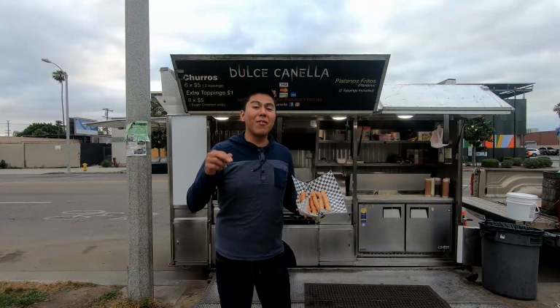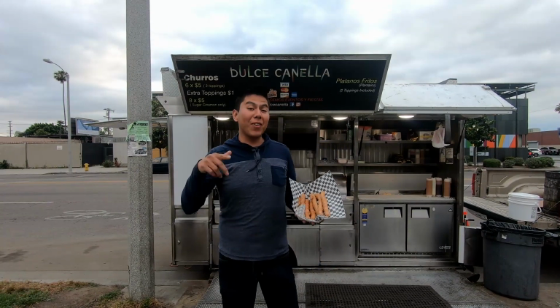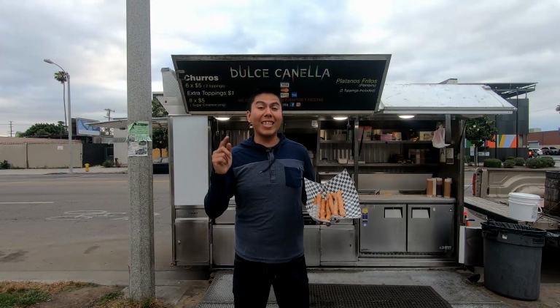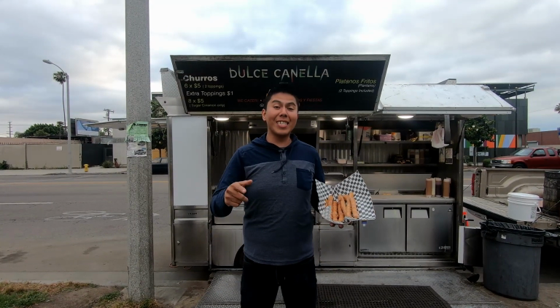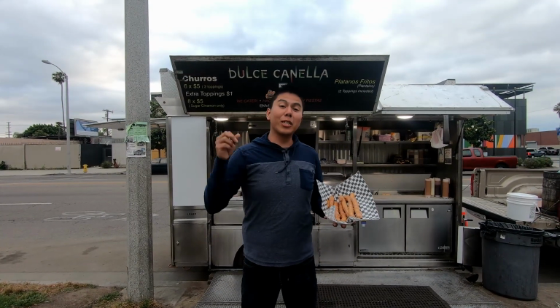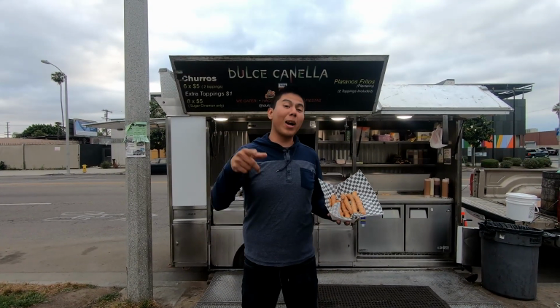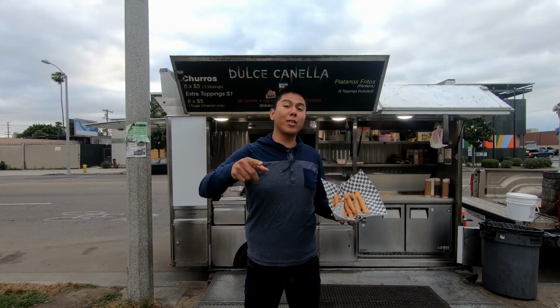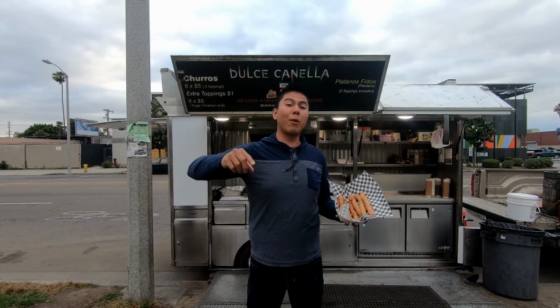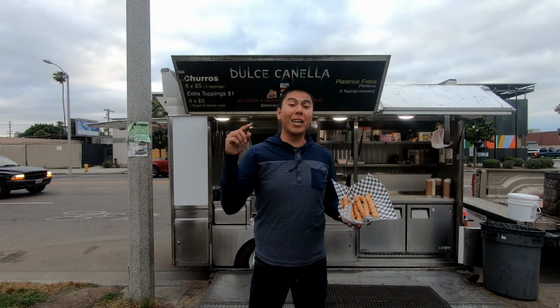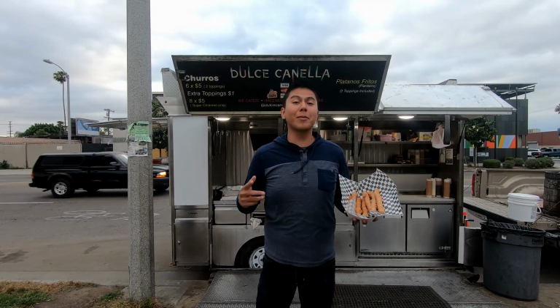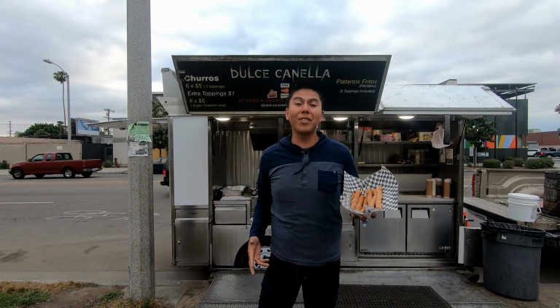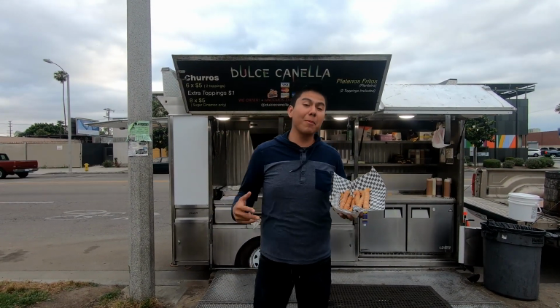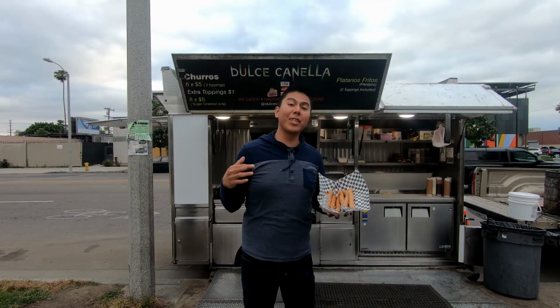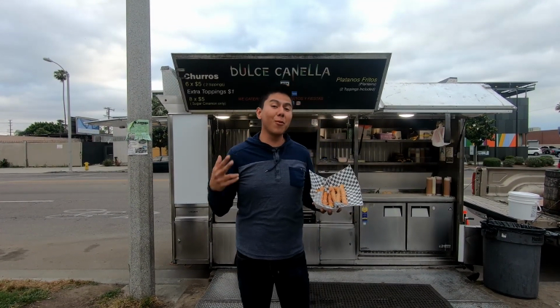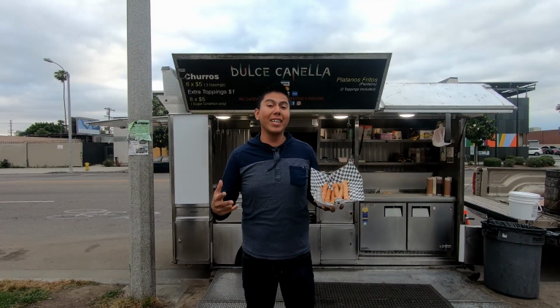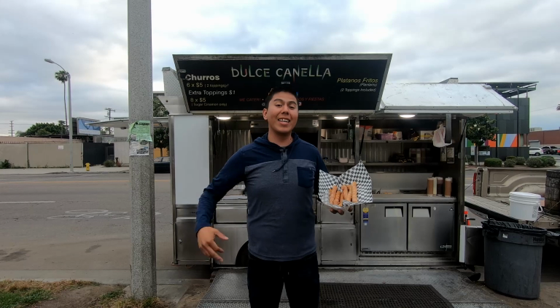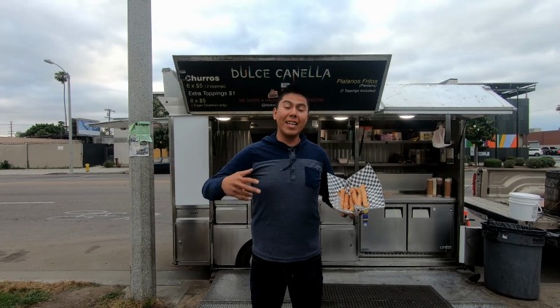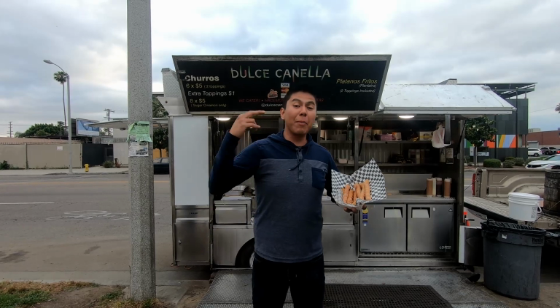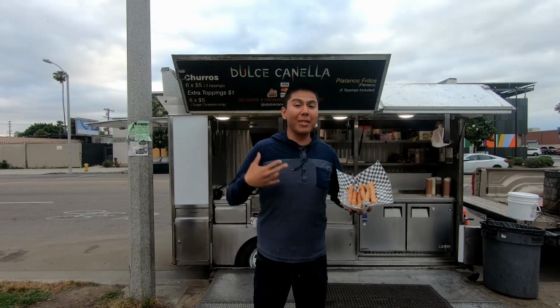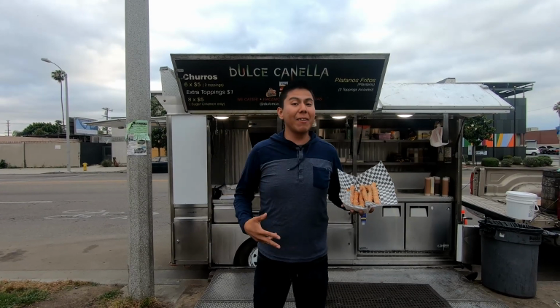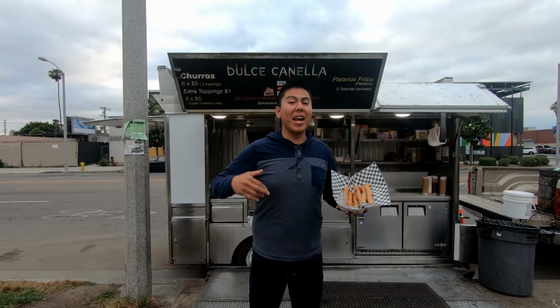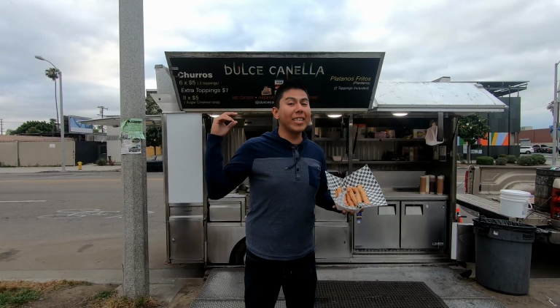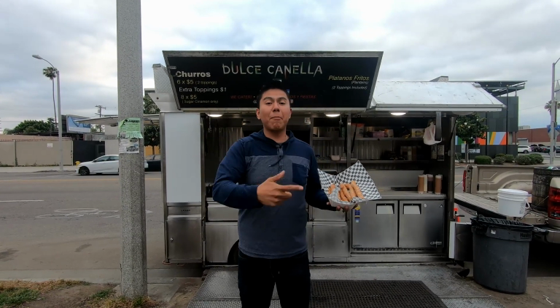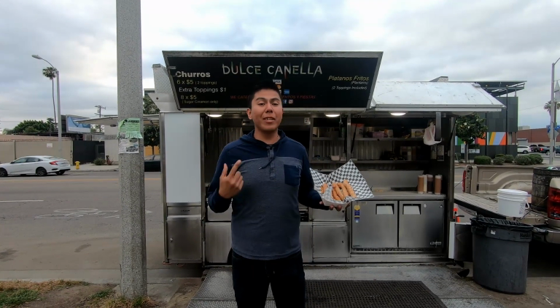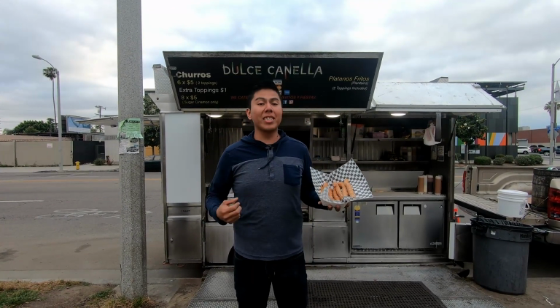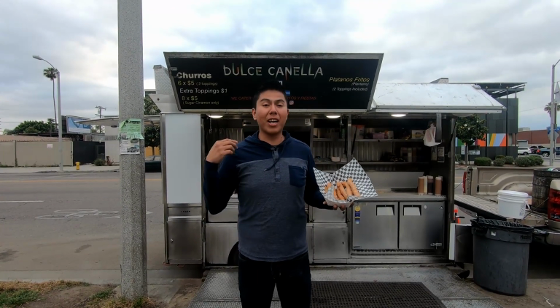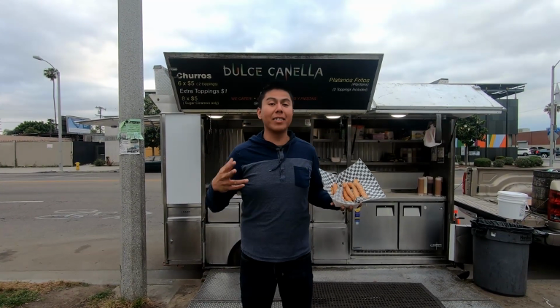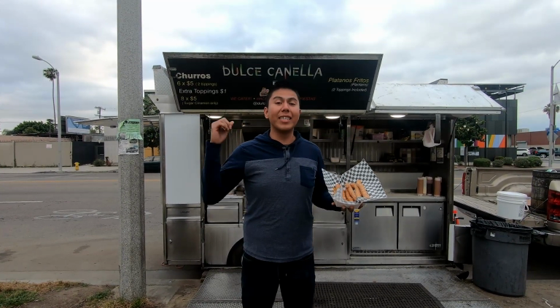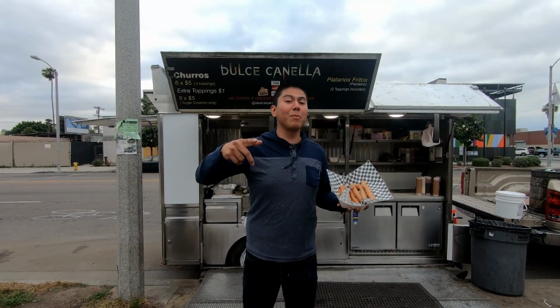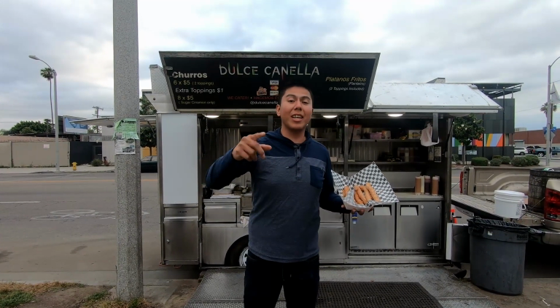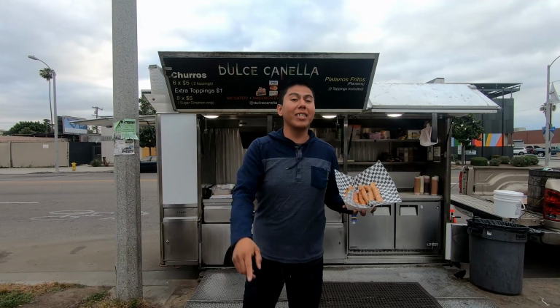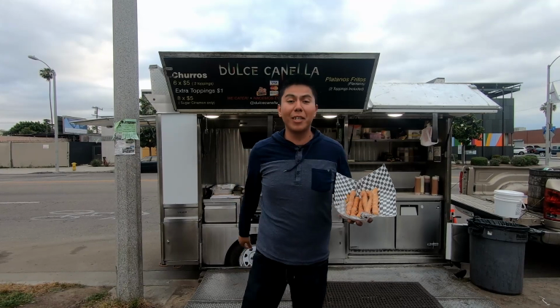If you like videos like this, subscribe — because when I reach 100 subscribers, I'm going to be doing a giveaway. And I'm a Compton native, so everything I'm going to be doing is about Compton. Thank you so much and I'll see you in the next video.